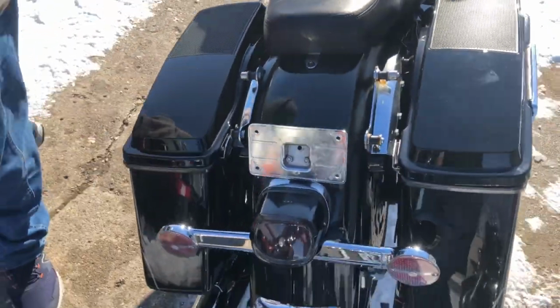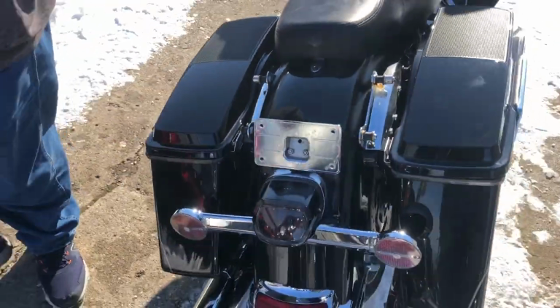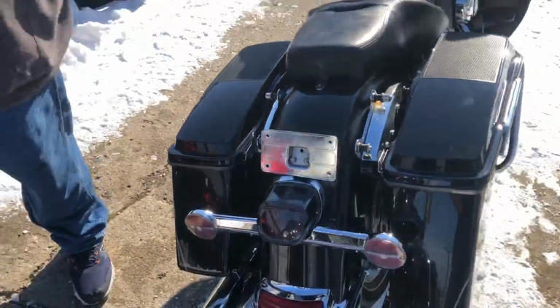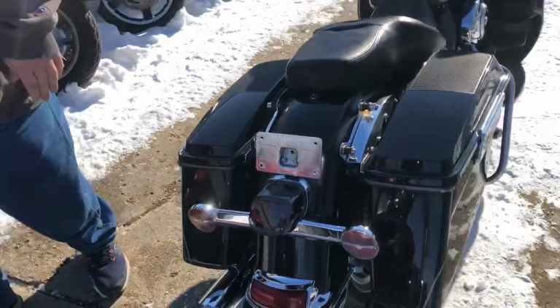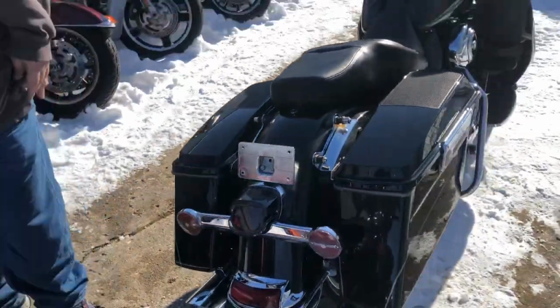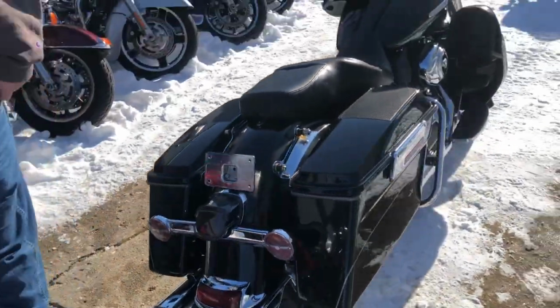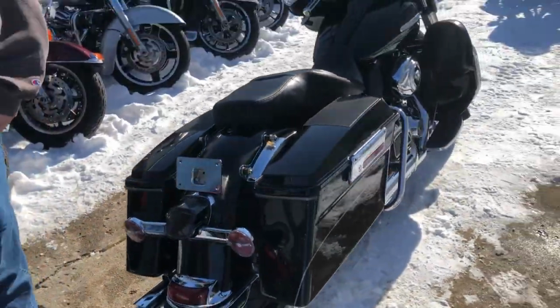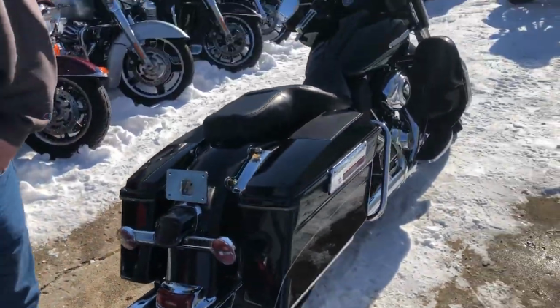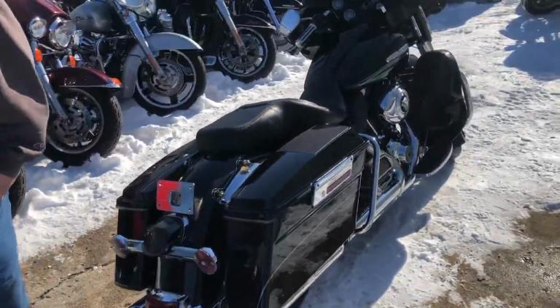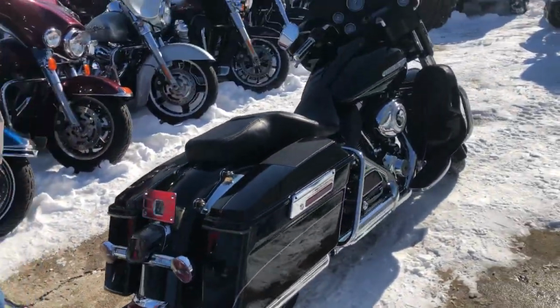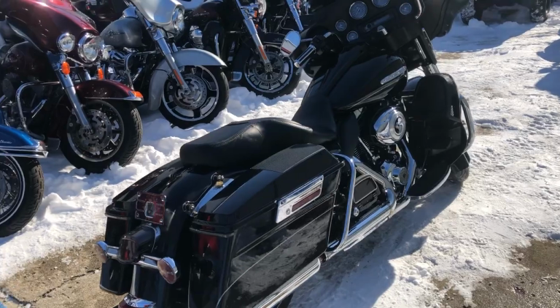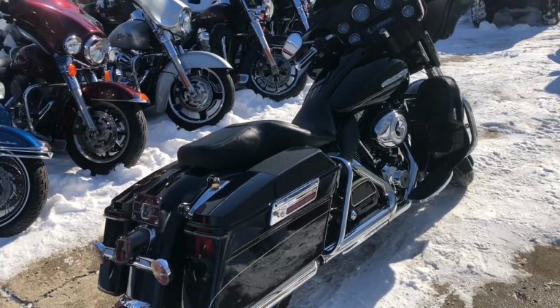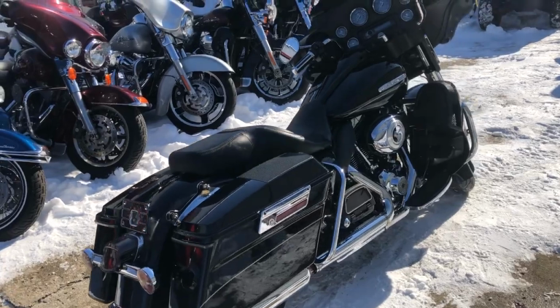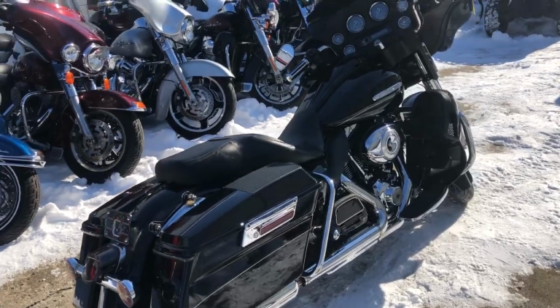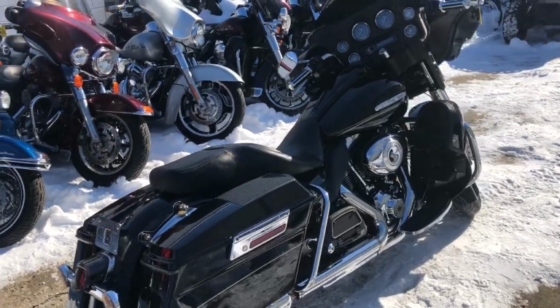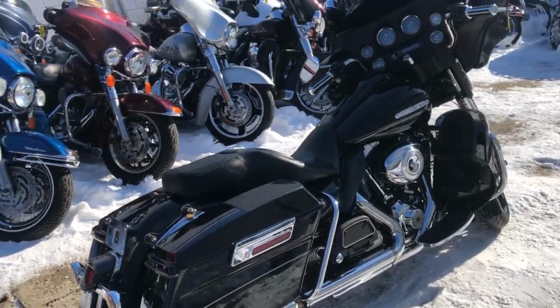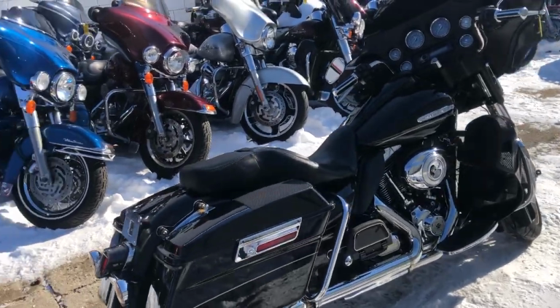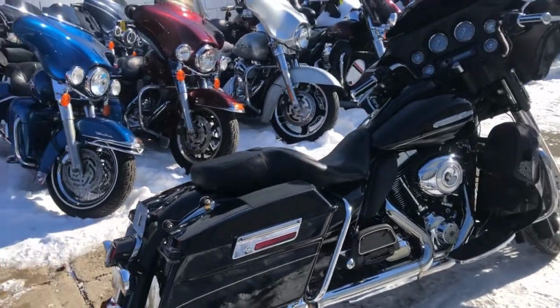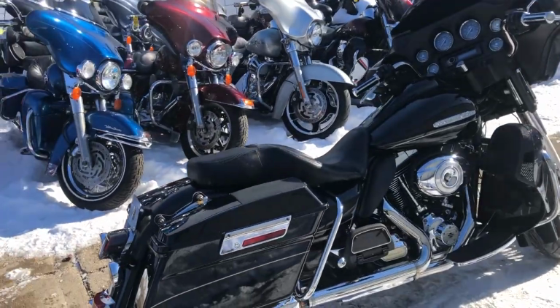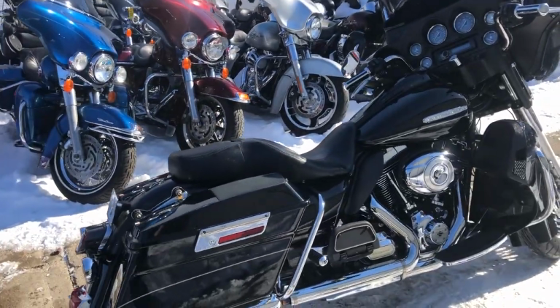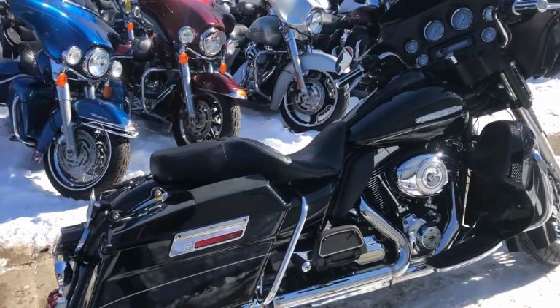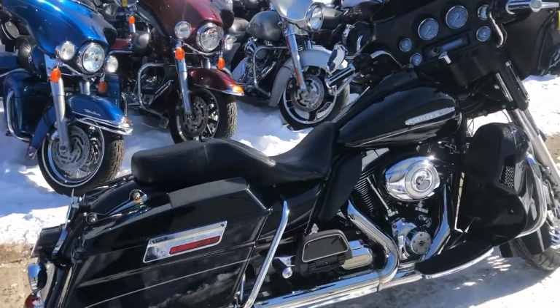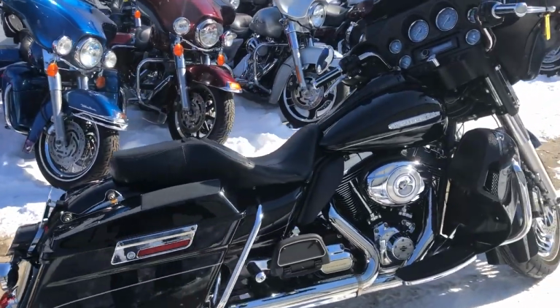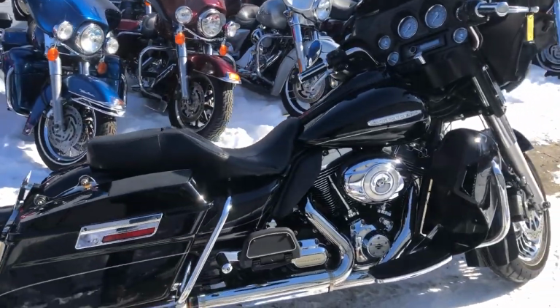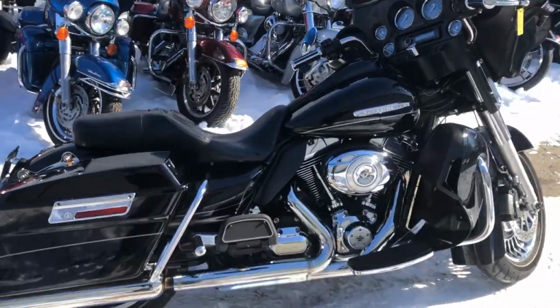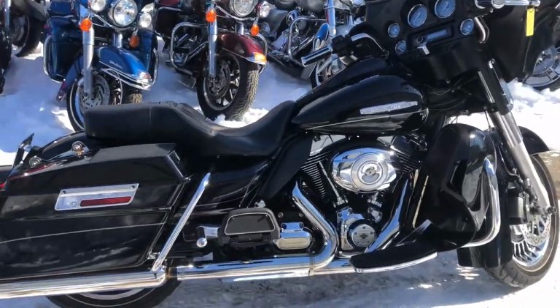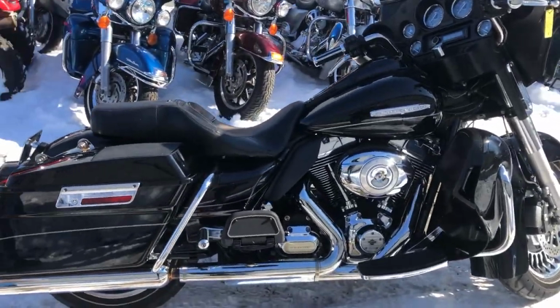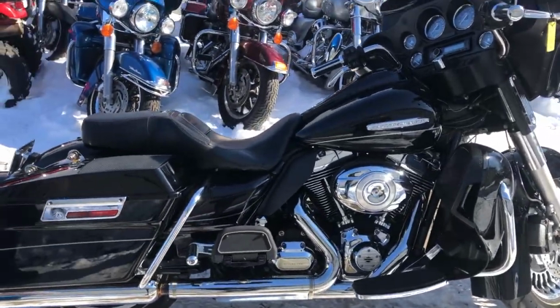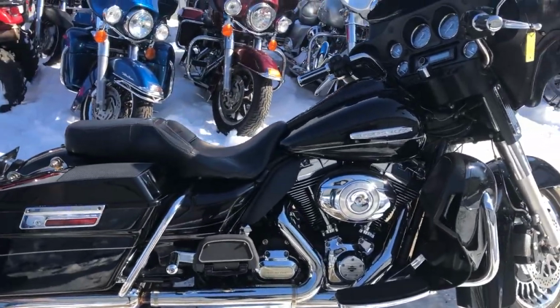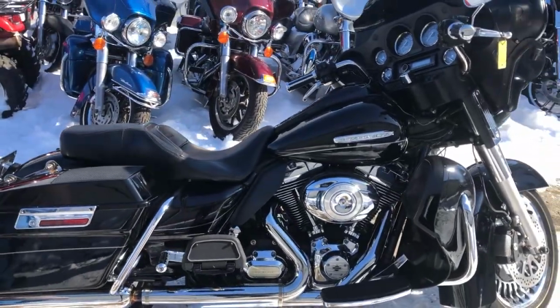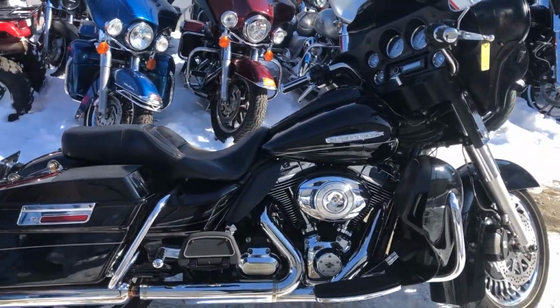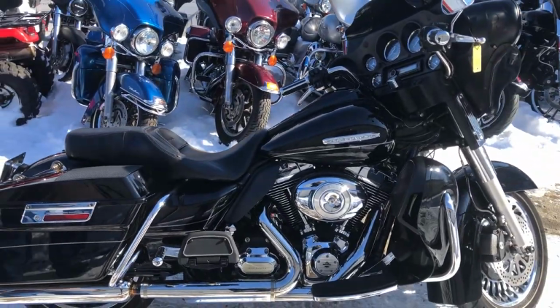Don't miss it. Just serviced at the dealership, inspected, all the fluids have been changed, it's ready to go. Give us a call, we'll get it done. 810-648-9500.